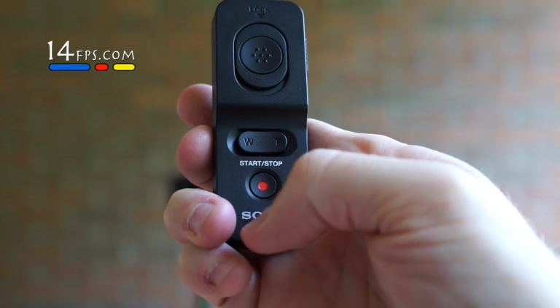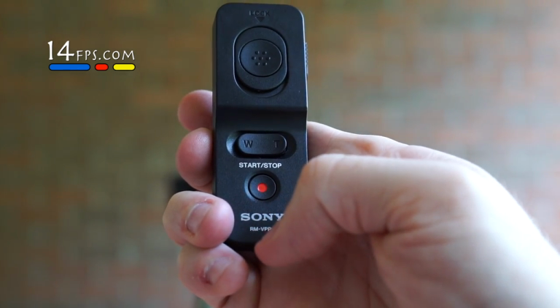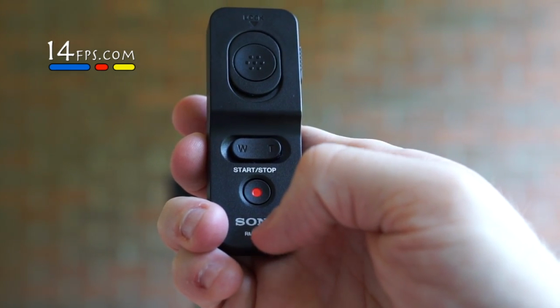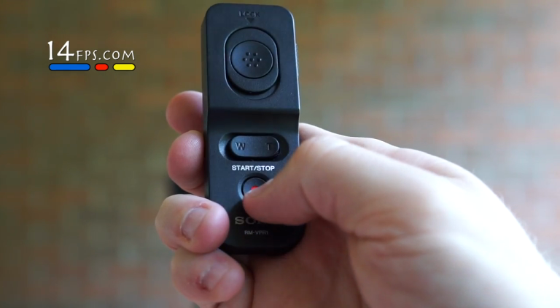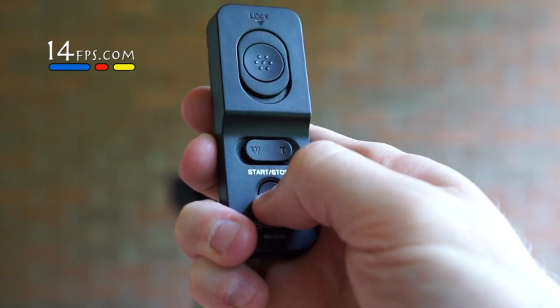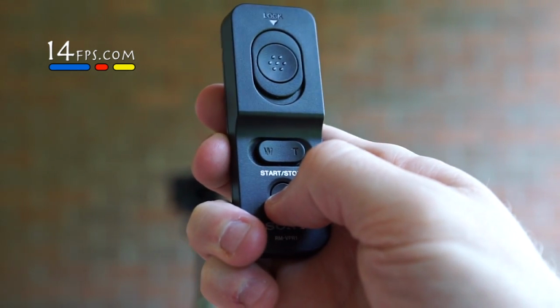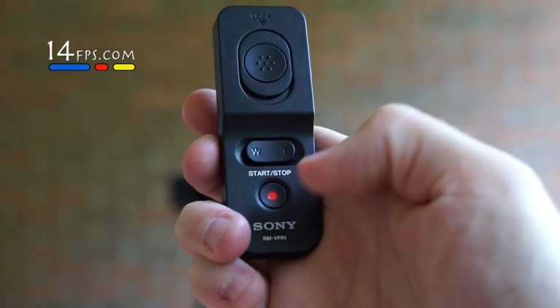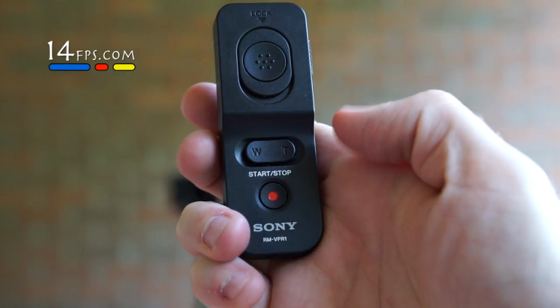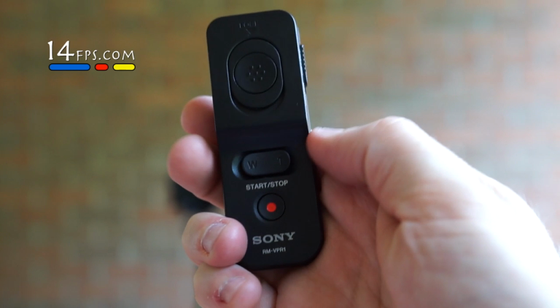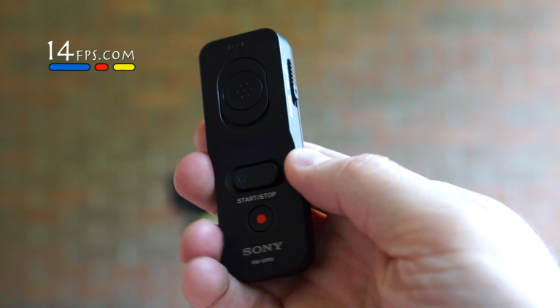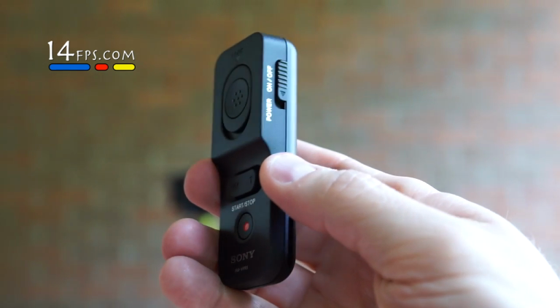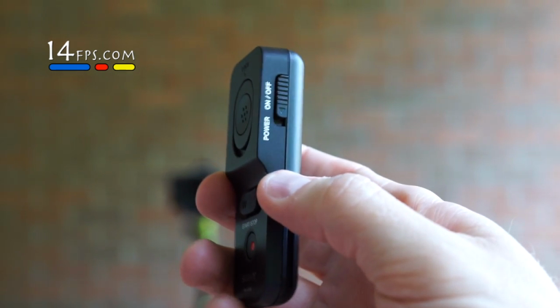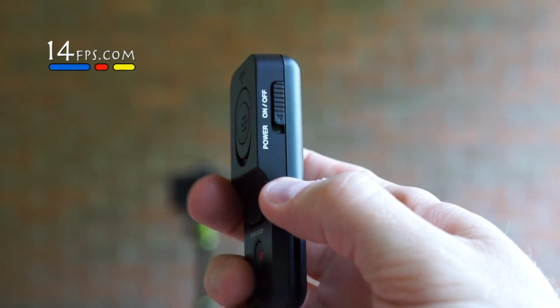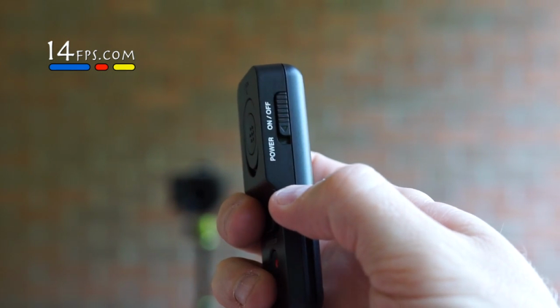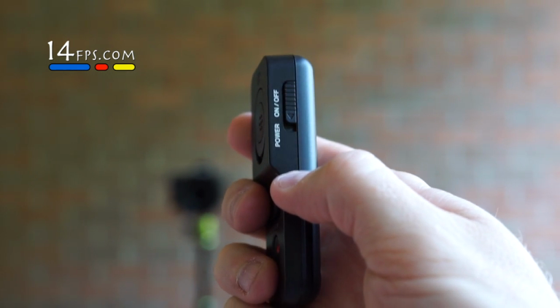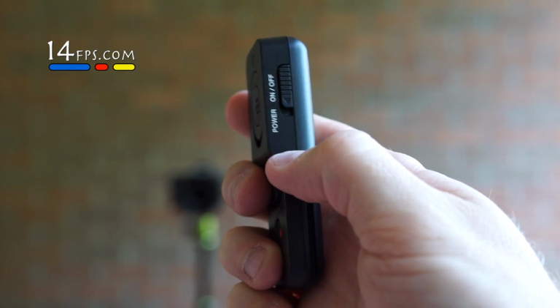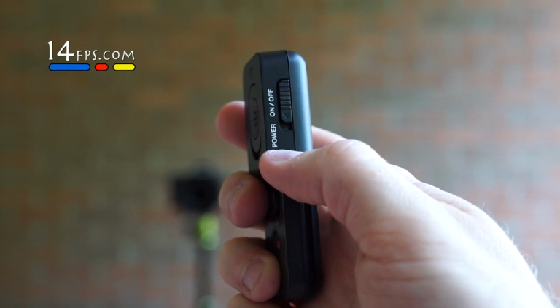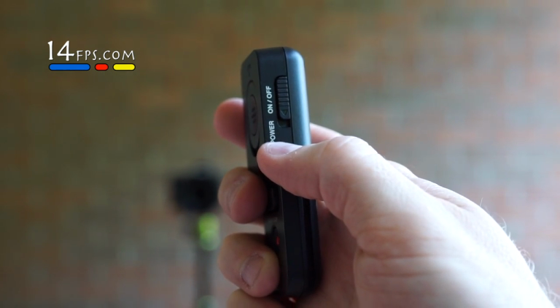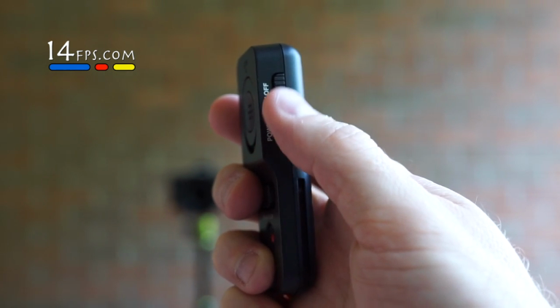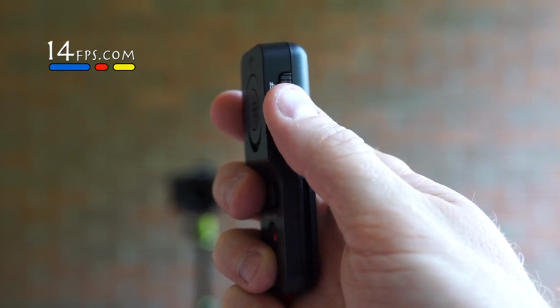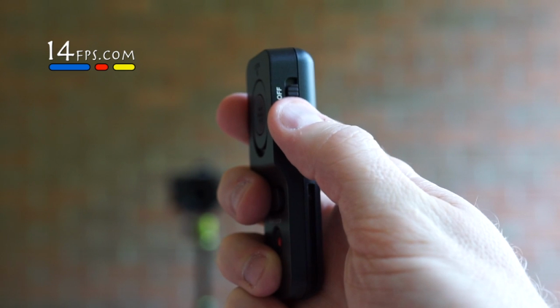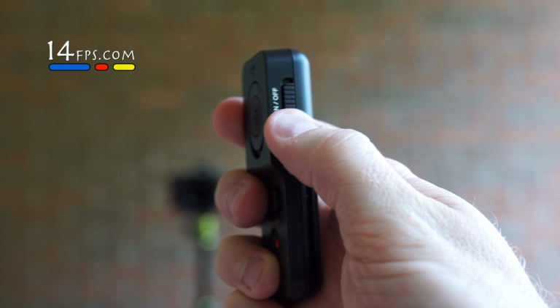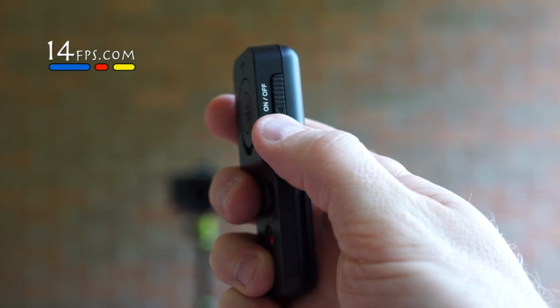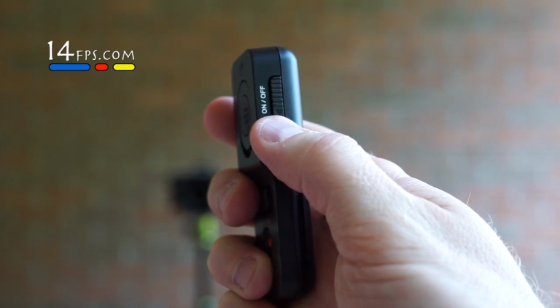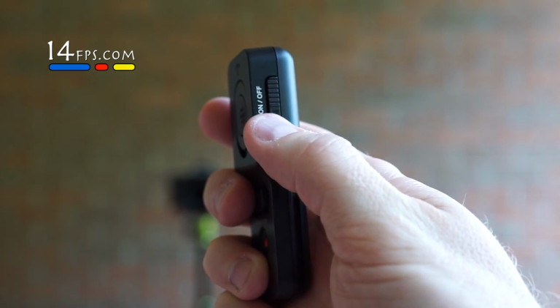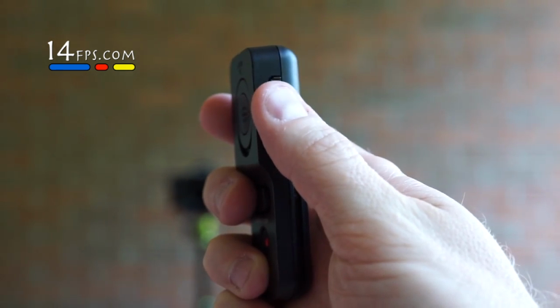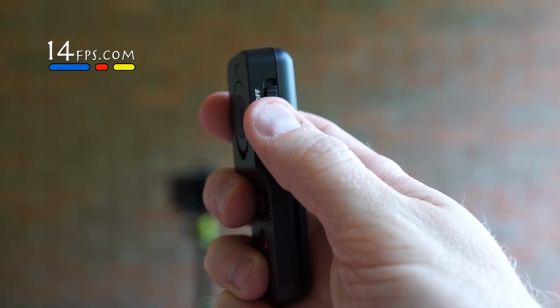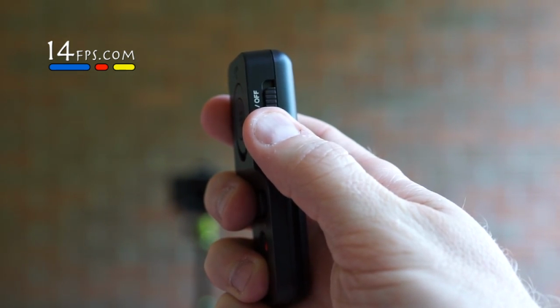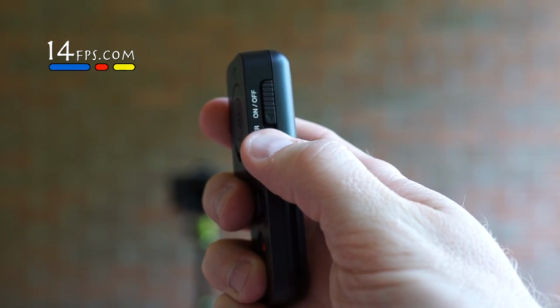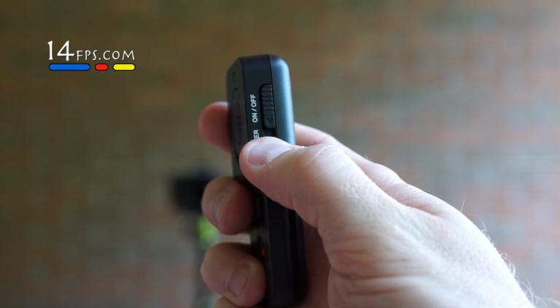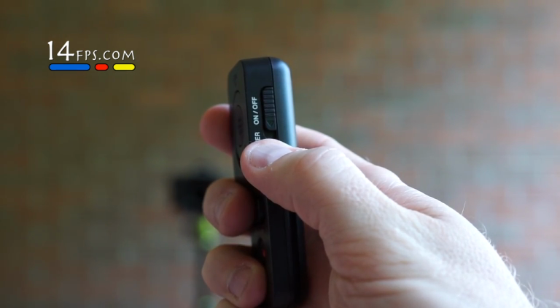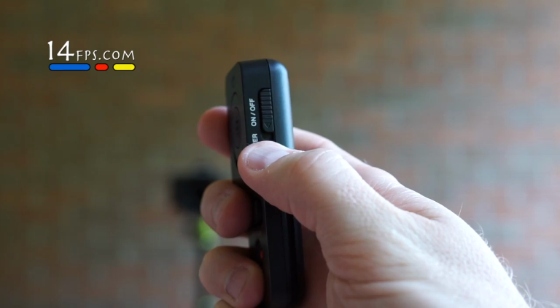It also has an on/off switch — I just turned the camera off, or put it to sleep in this case. And if I want to recall the camera's power back on, no problem — there you go.